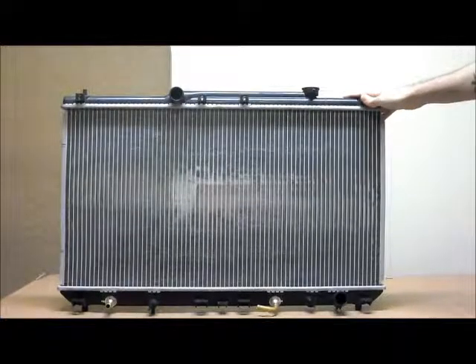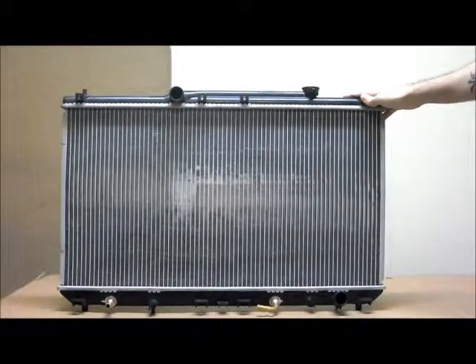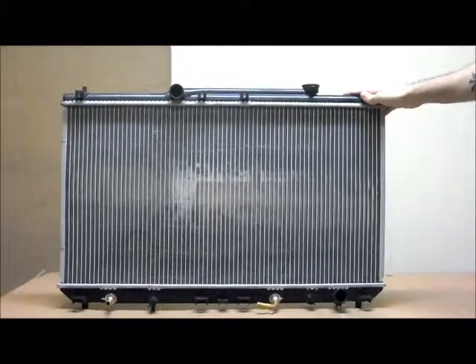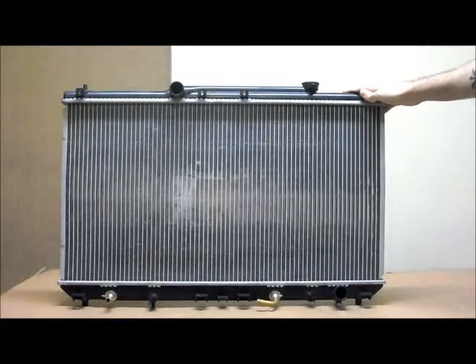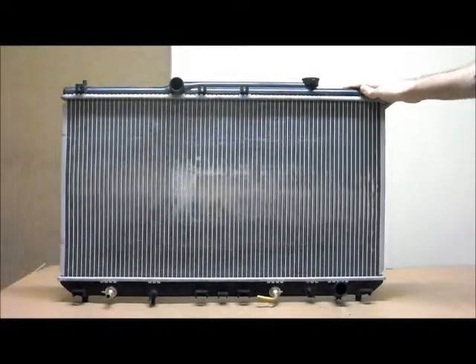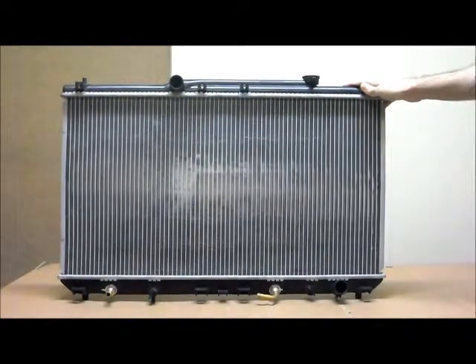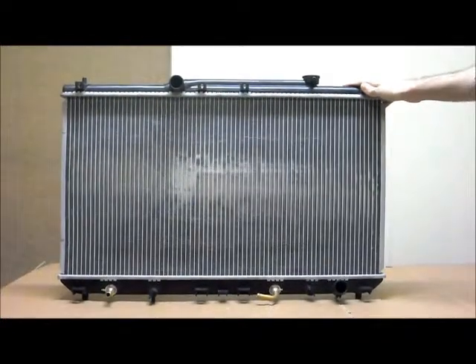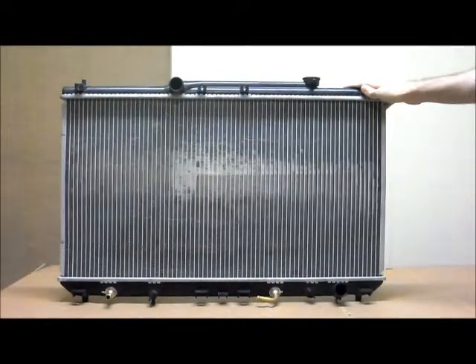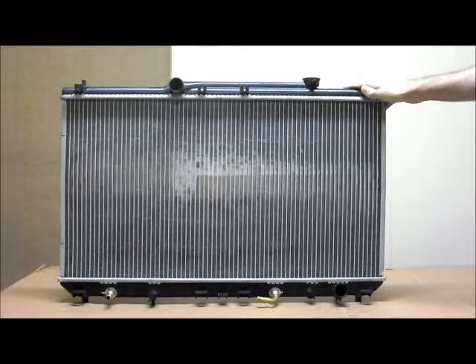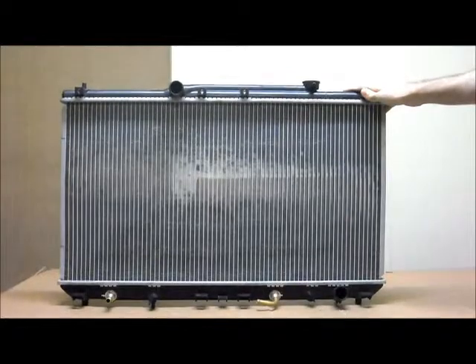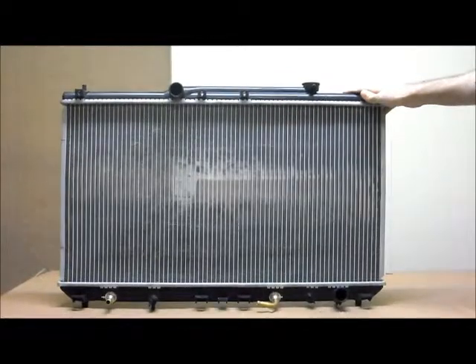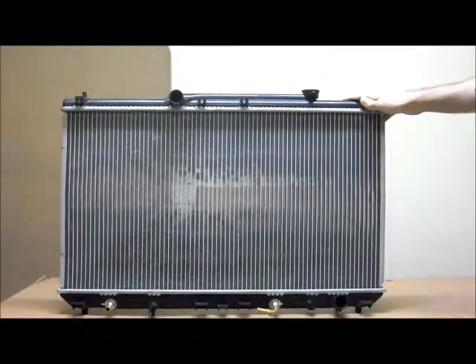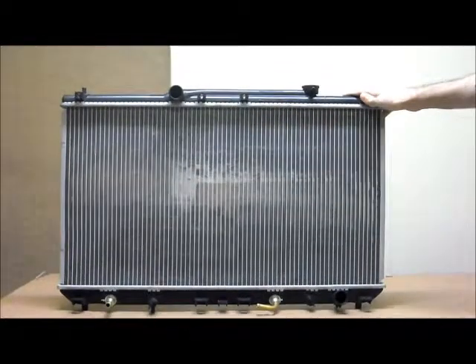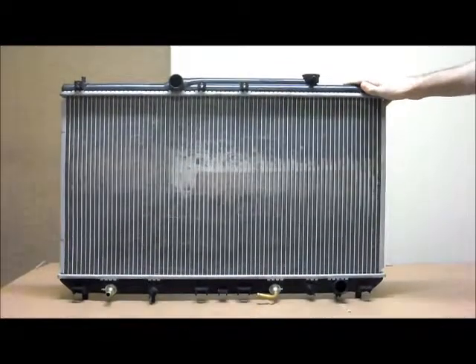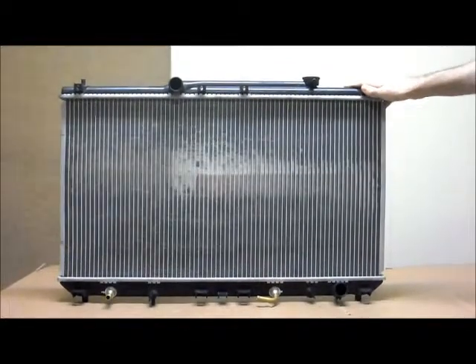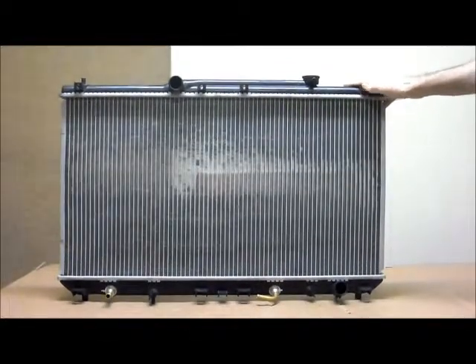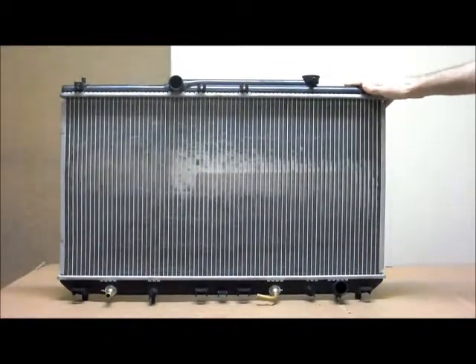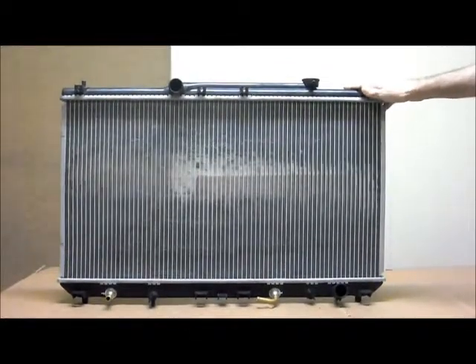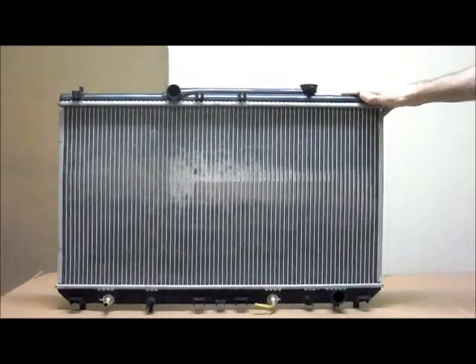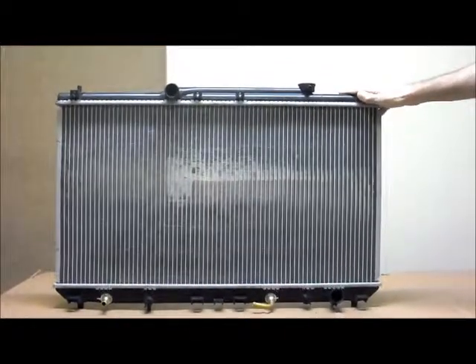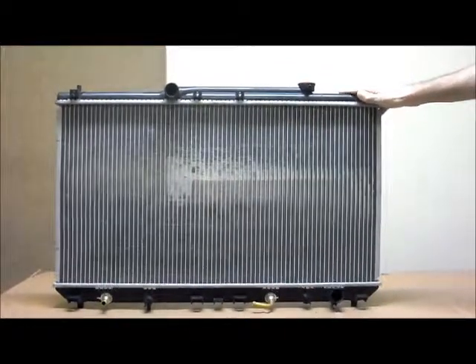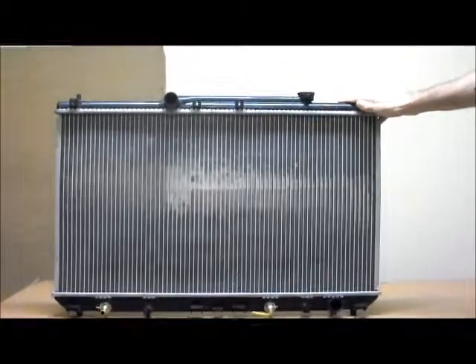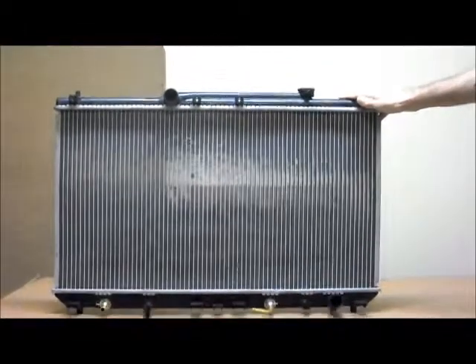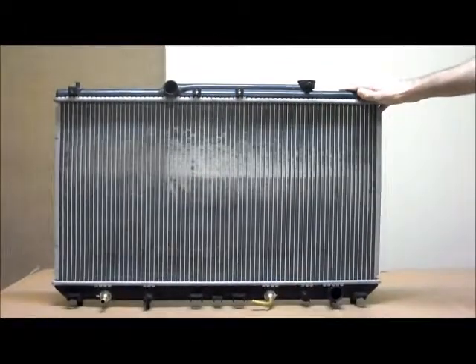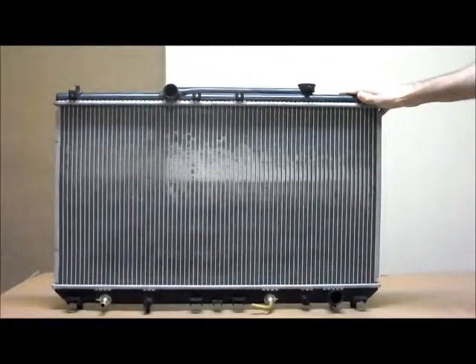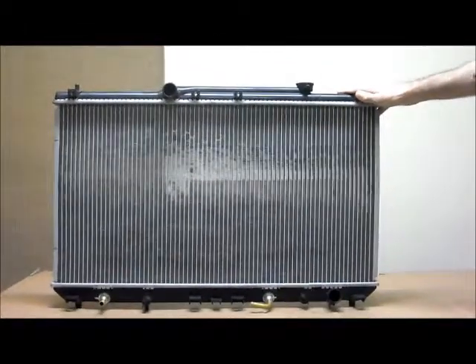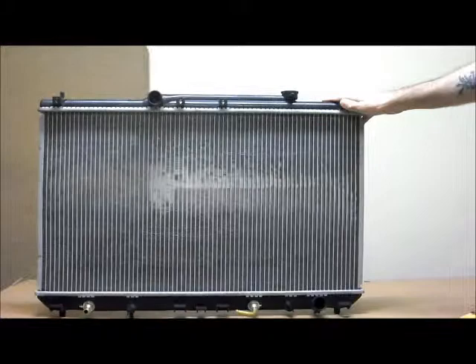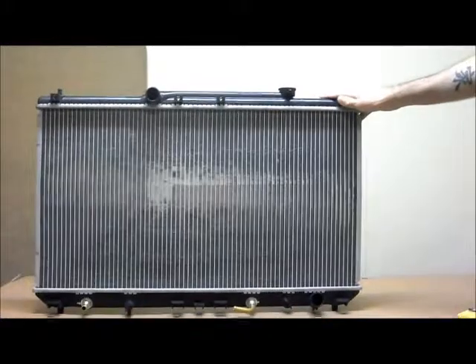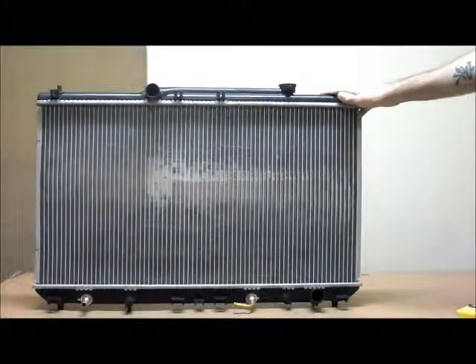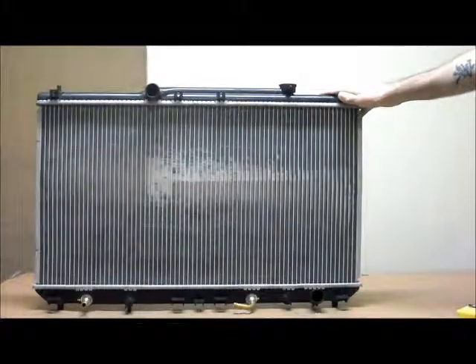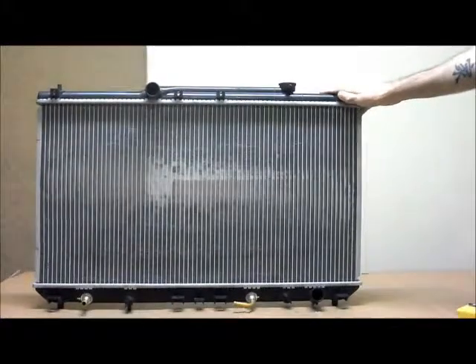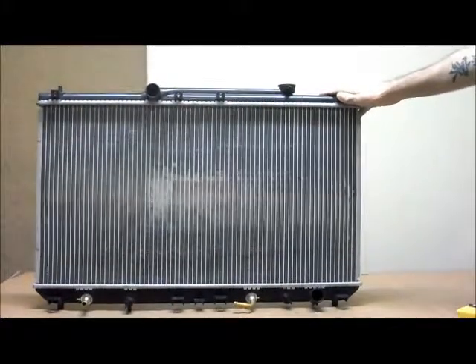This is an auto parts radiator to suit the Toyota Camry SXV20, 2.2 litre 4 cylinder automatic and manual transmissions, from the 8th of 1997 to the 9th of 2002.